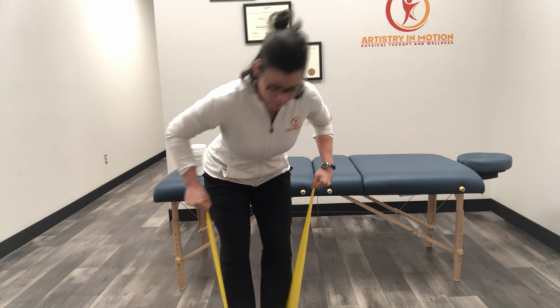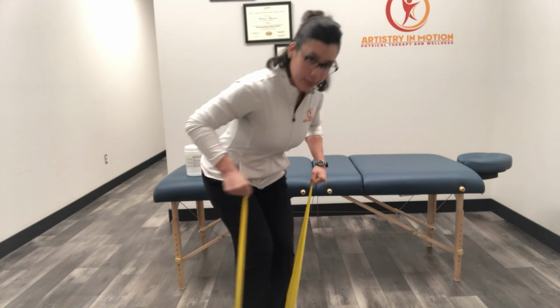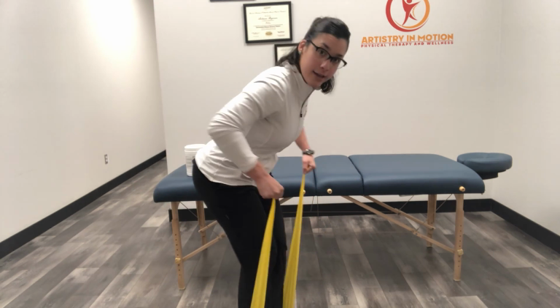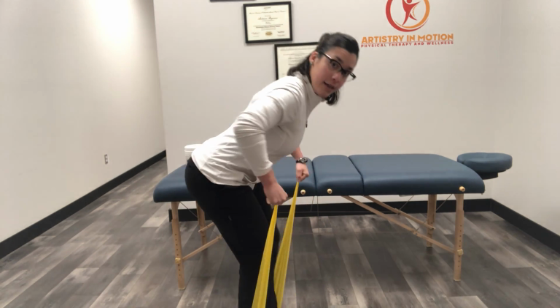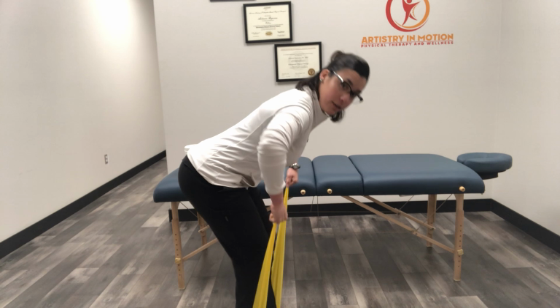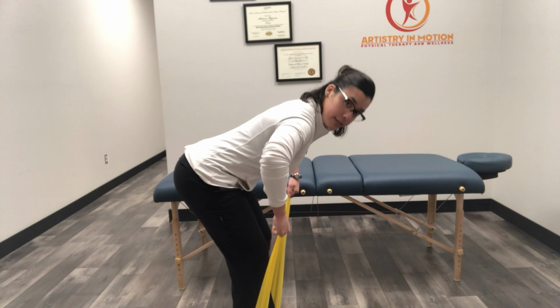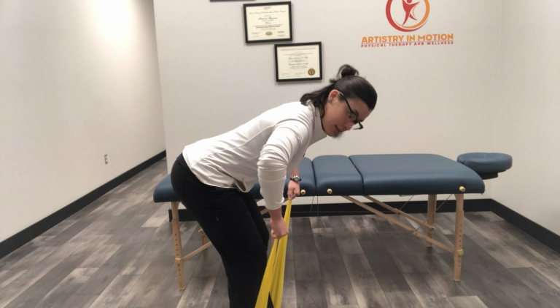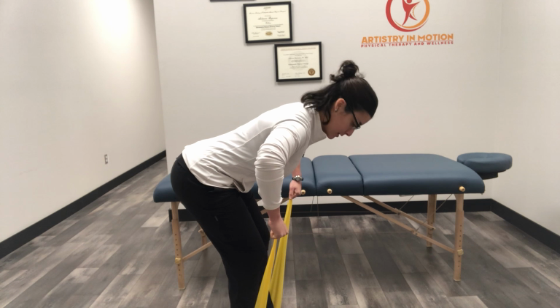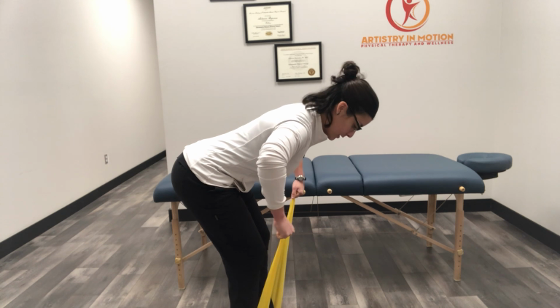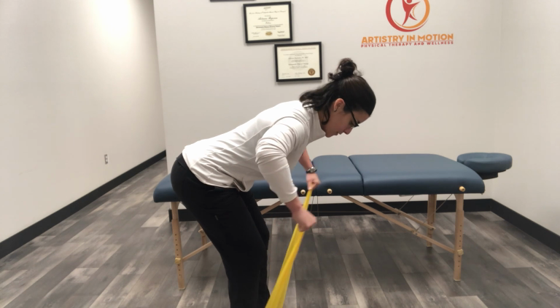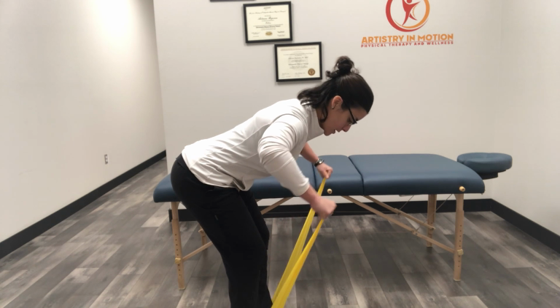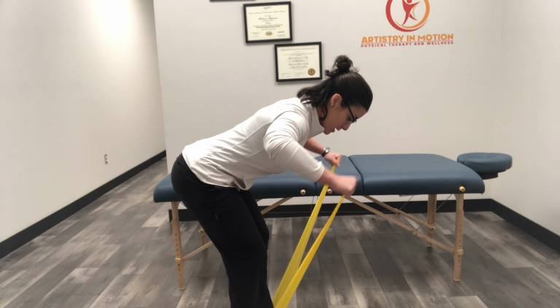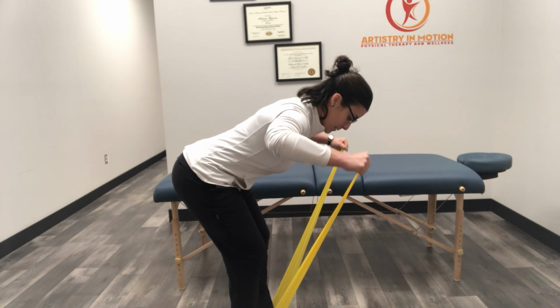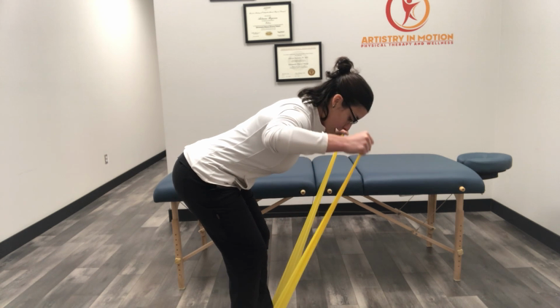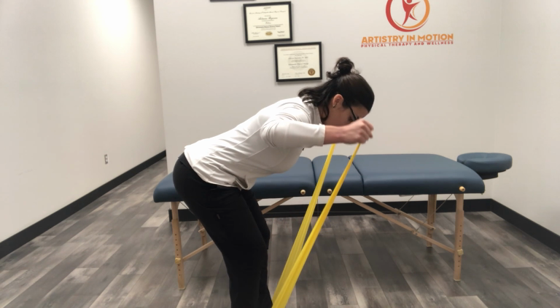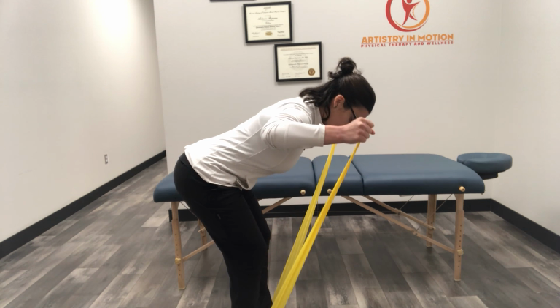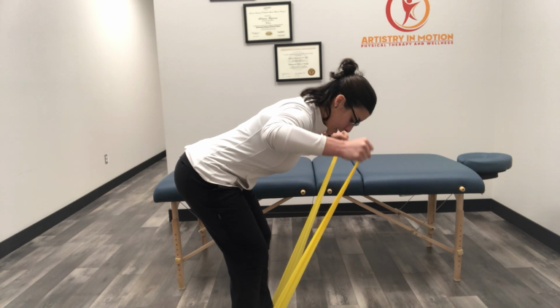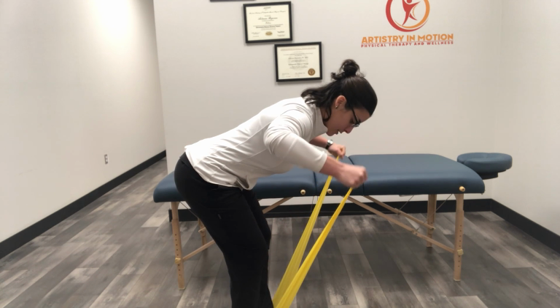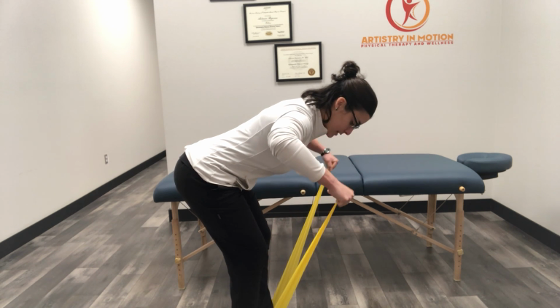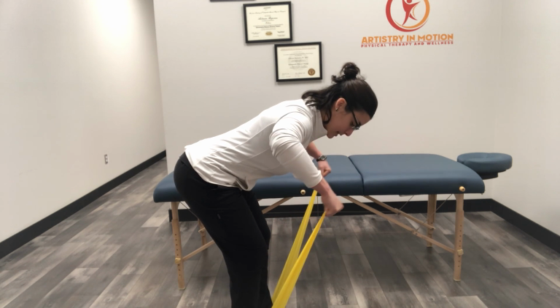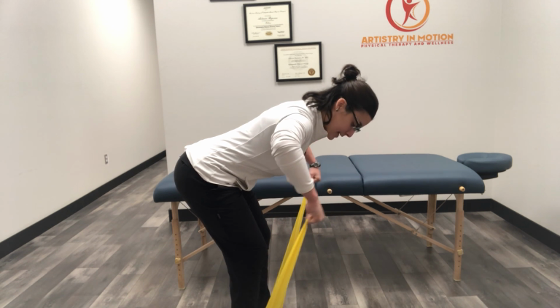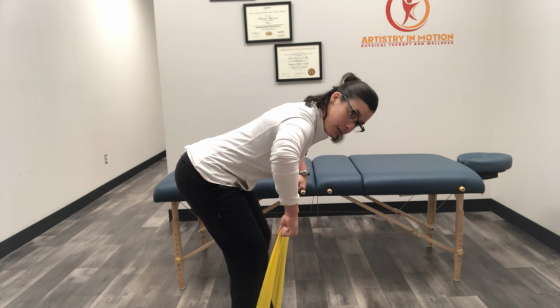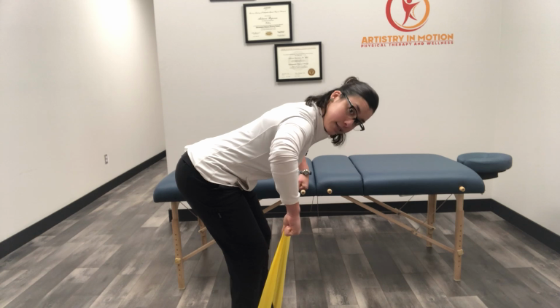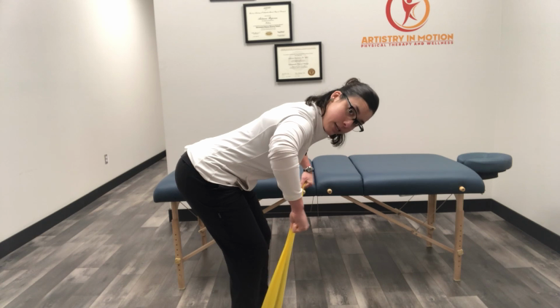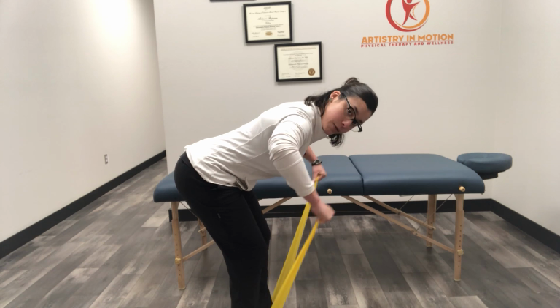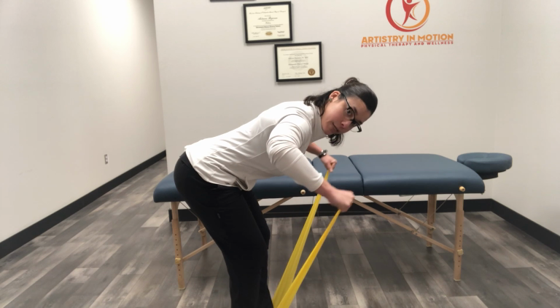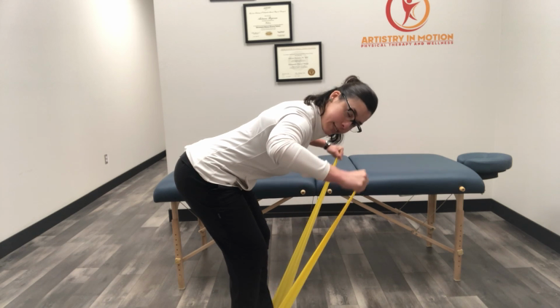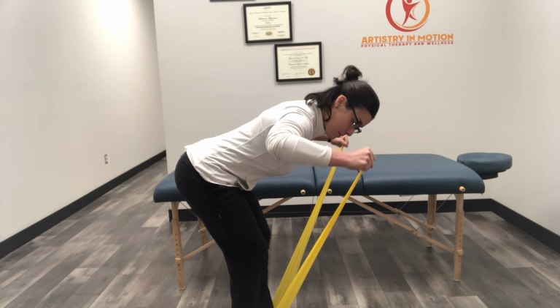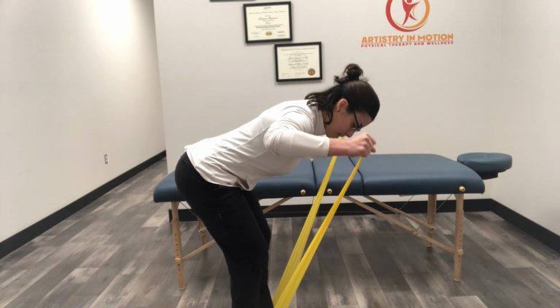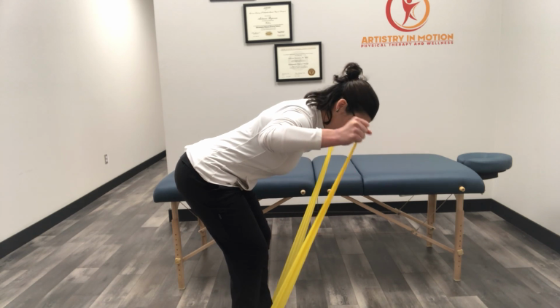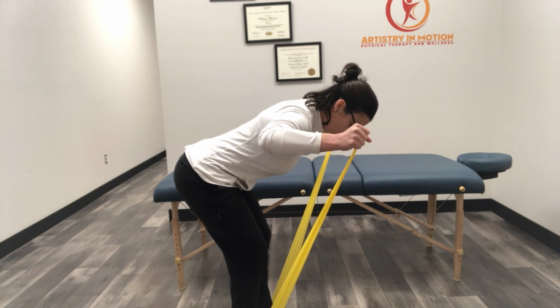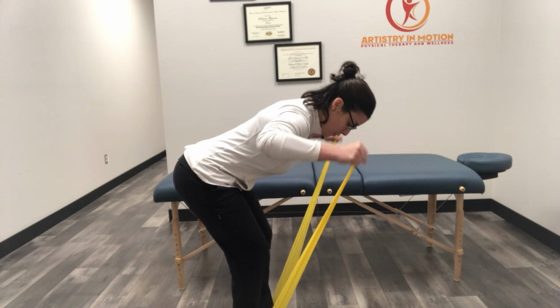From the side, it looks like this — leaning forward, keeping the elbows bent at 90 degrees is the key. Try not to let the elbows straighten. Keep them bent, slow and controlled.